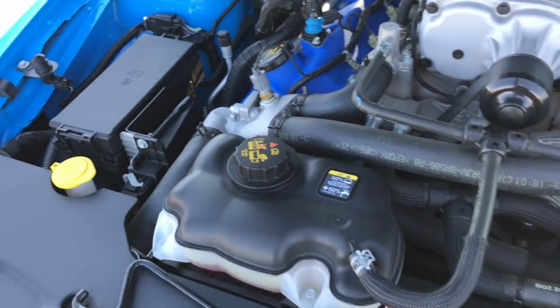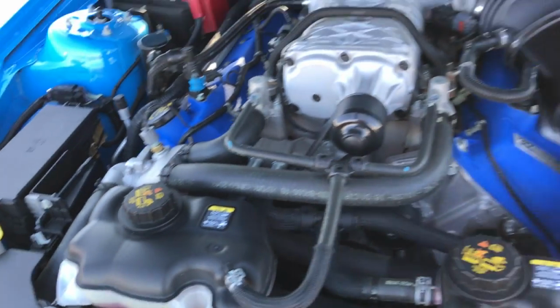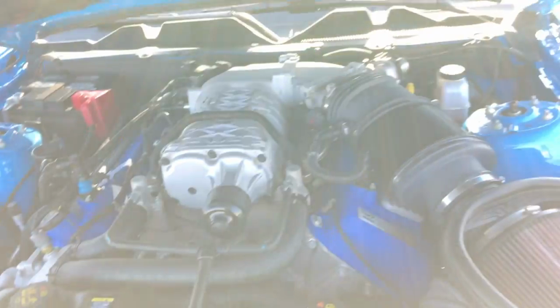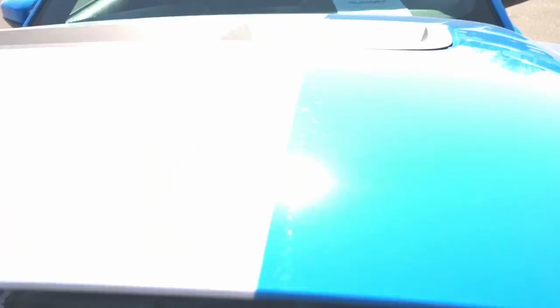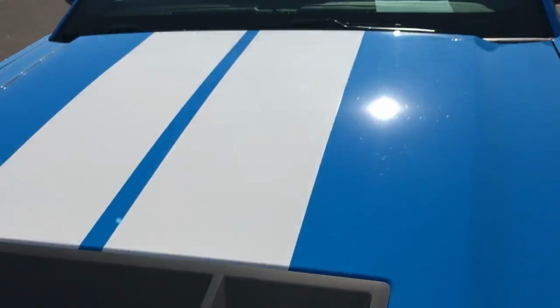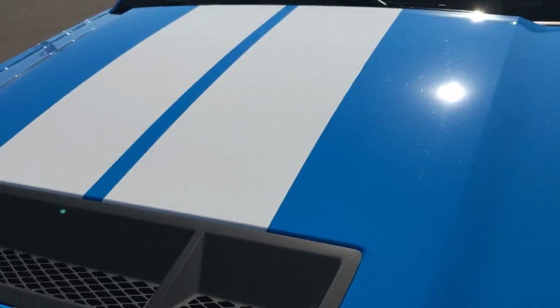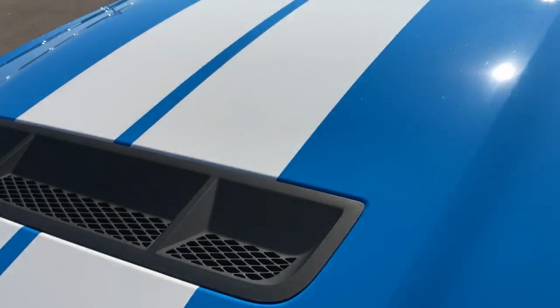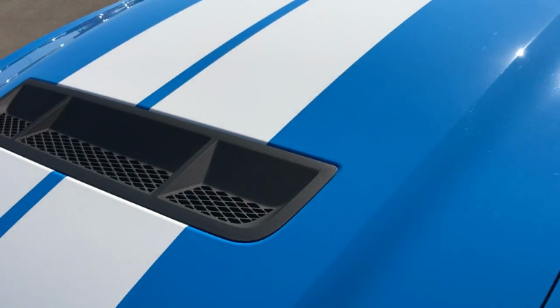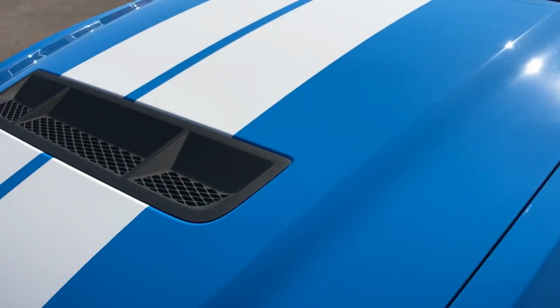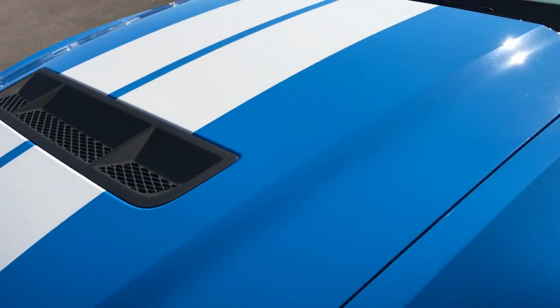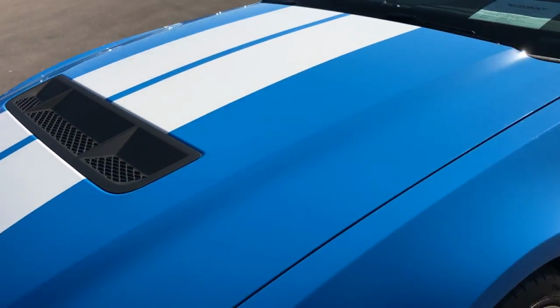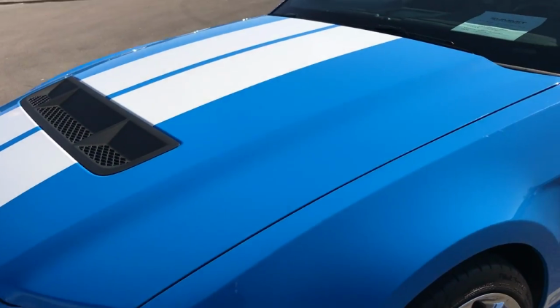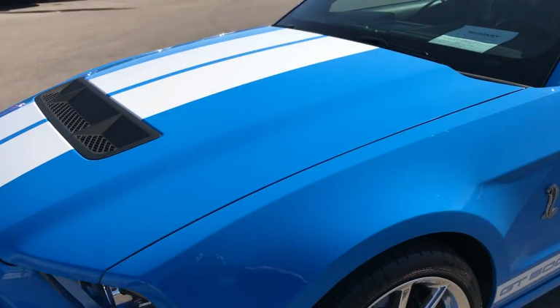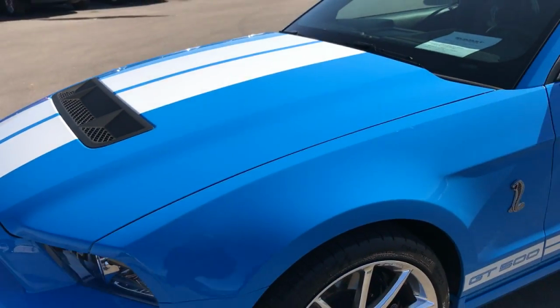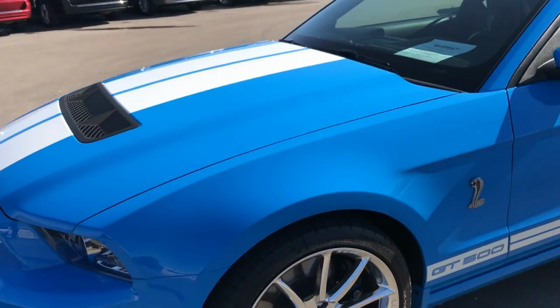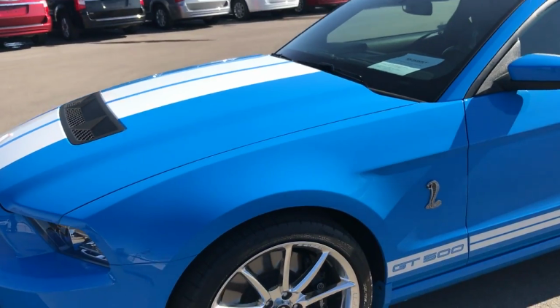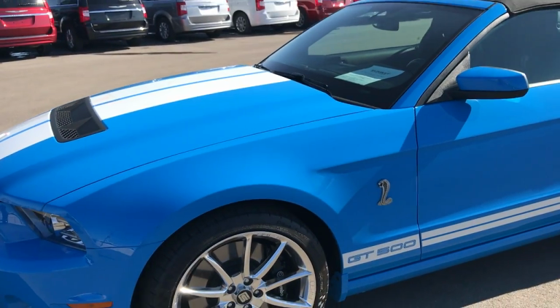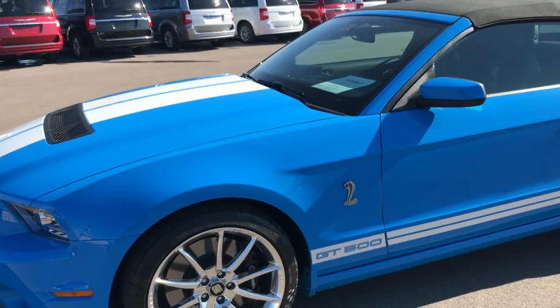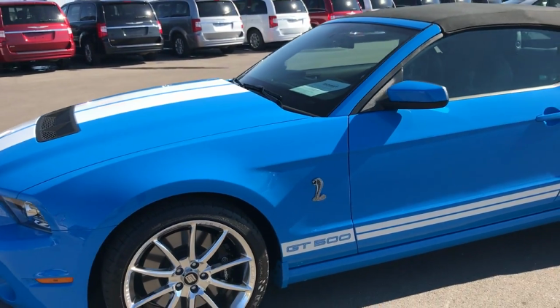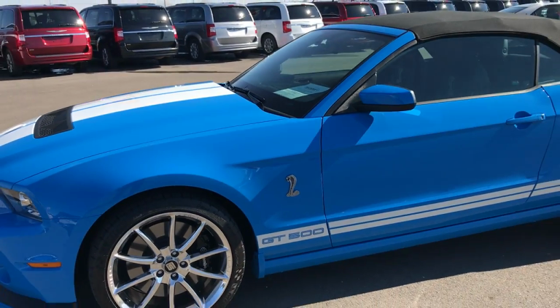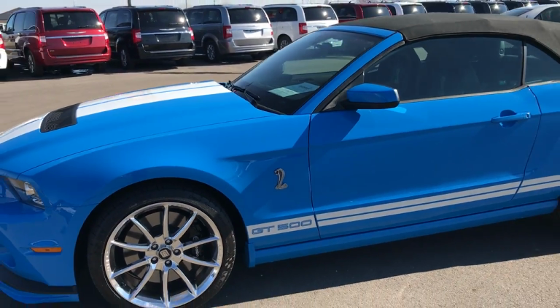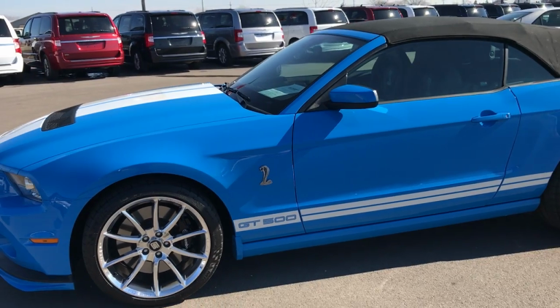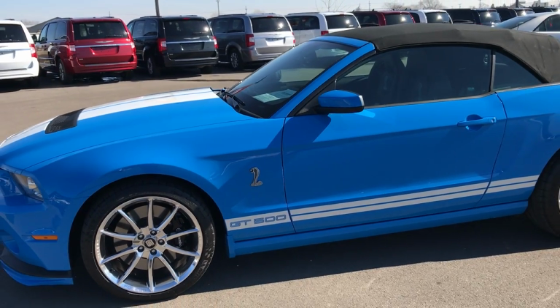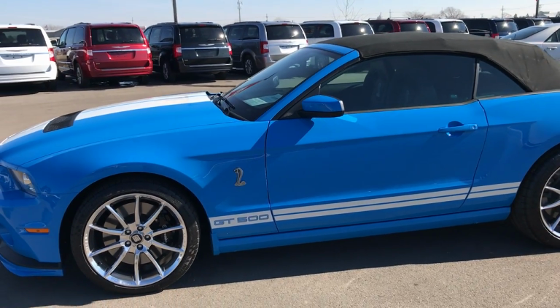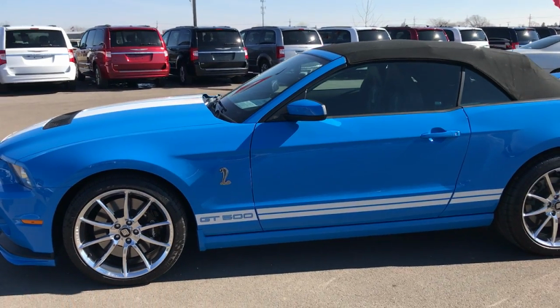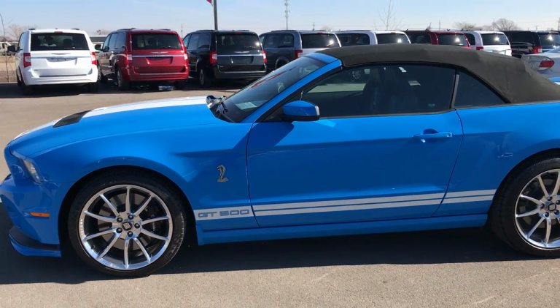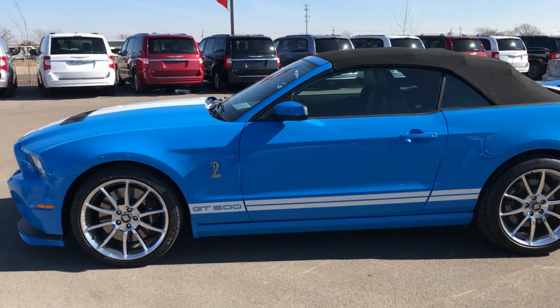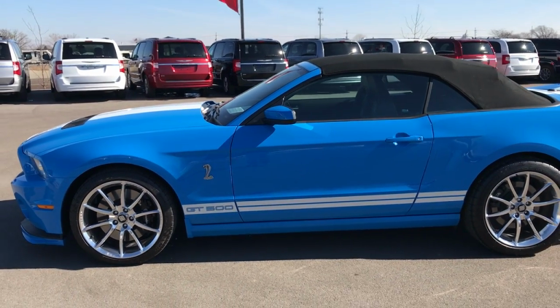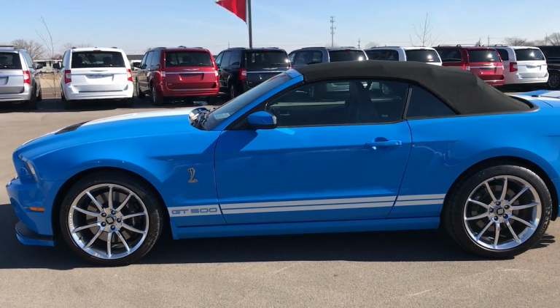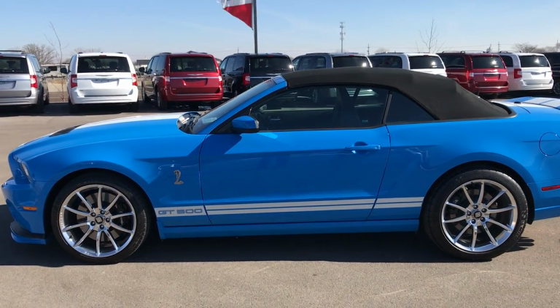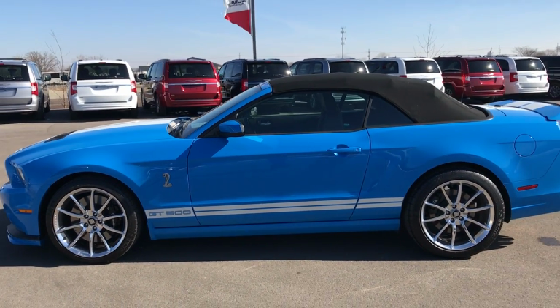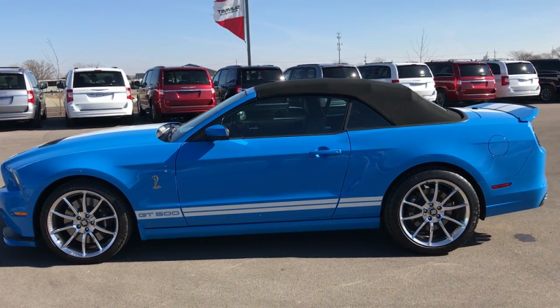Very sweet car — very rare to get the Grabber Blue with the white stripes in a convertible with the Recaro seats. She's 100% ready to go.